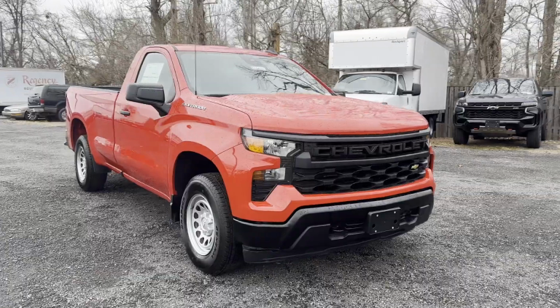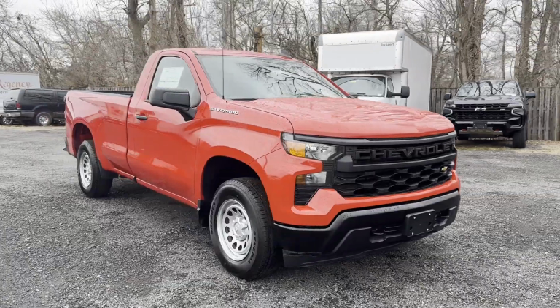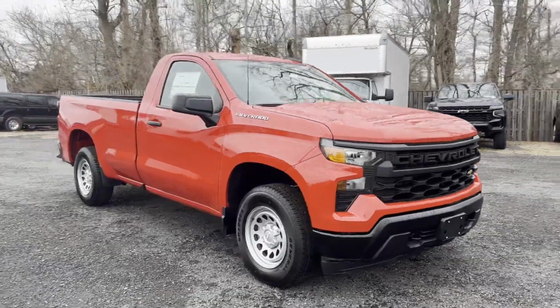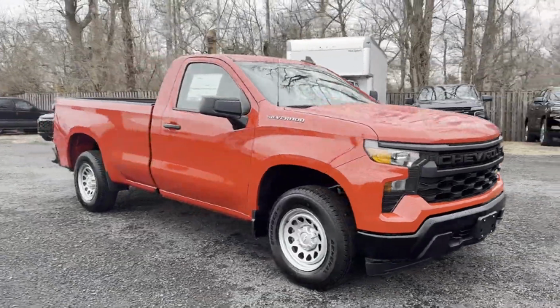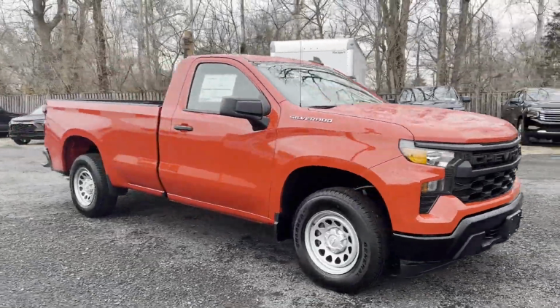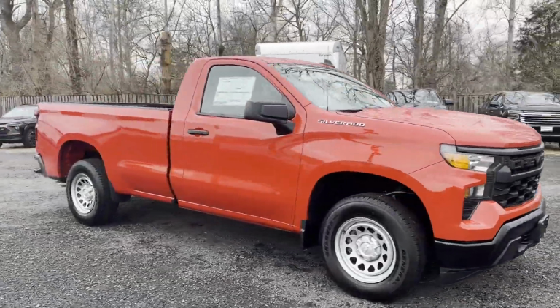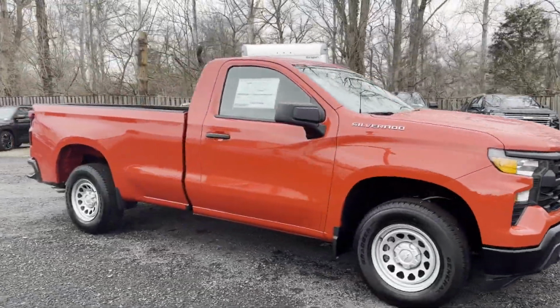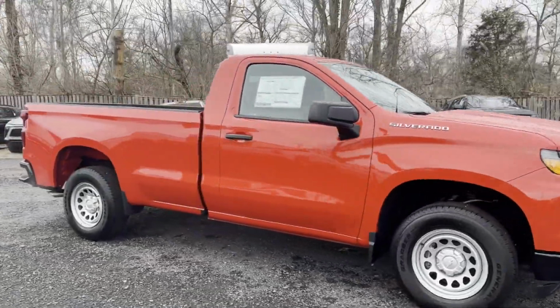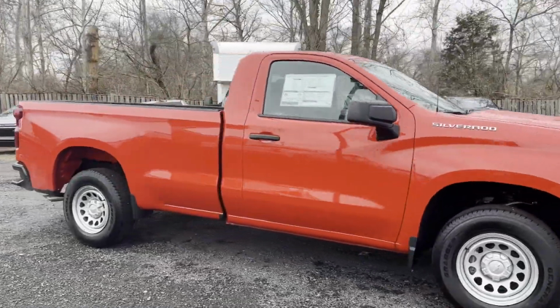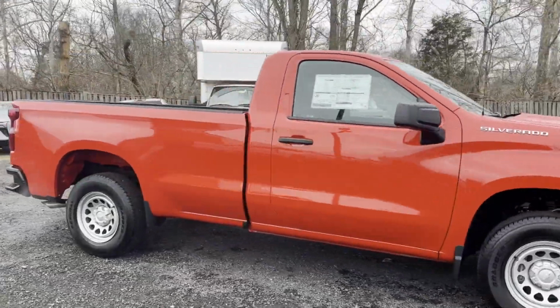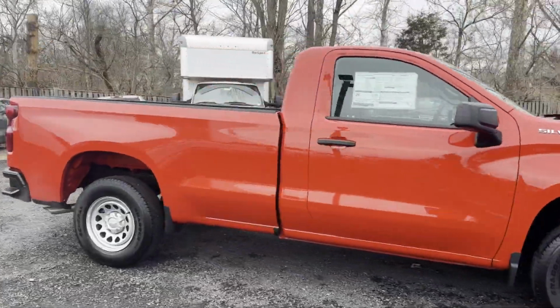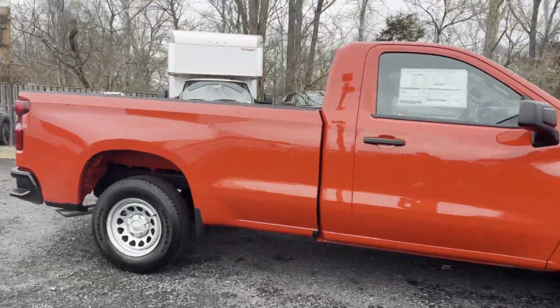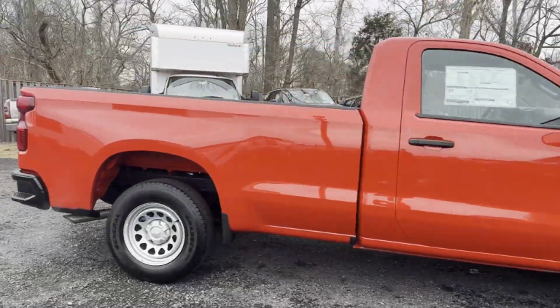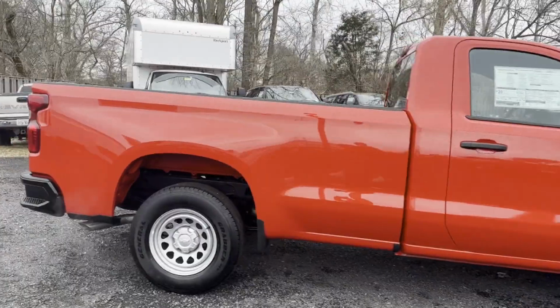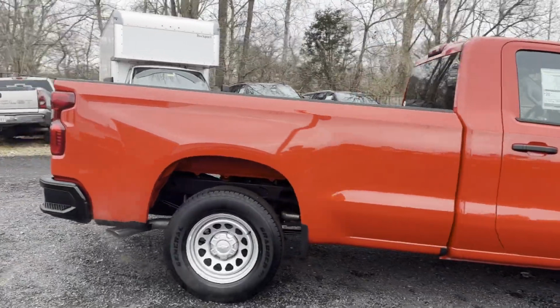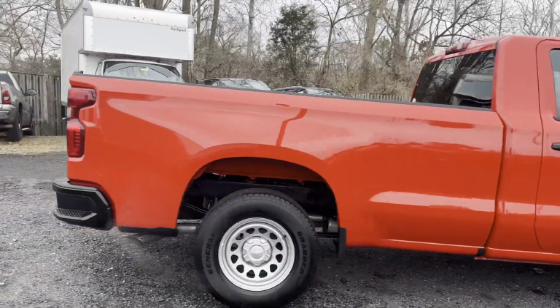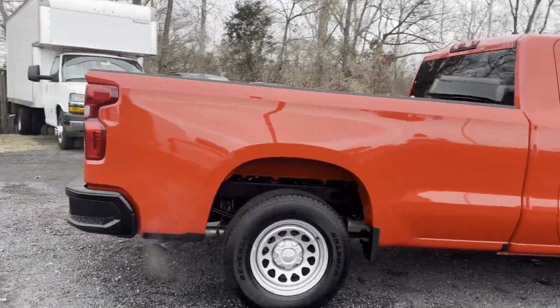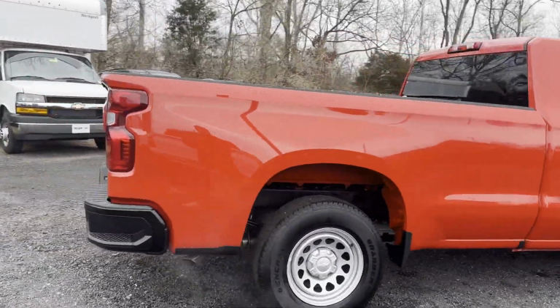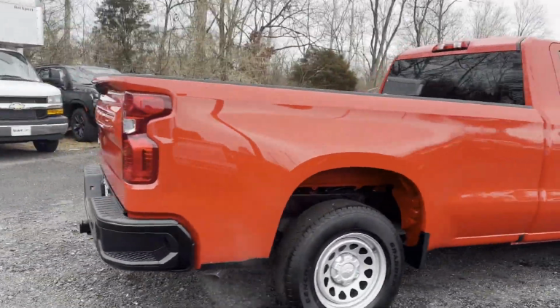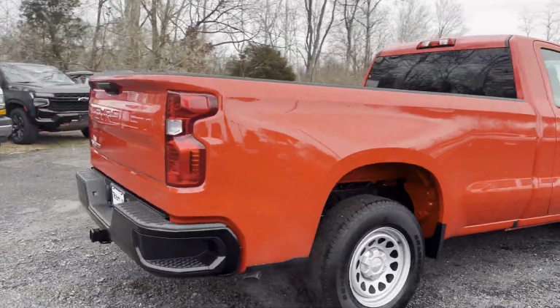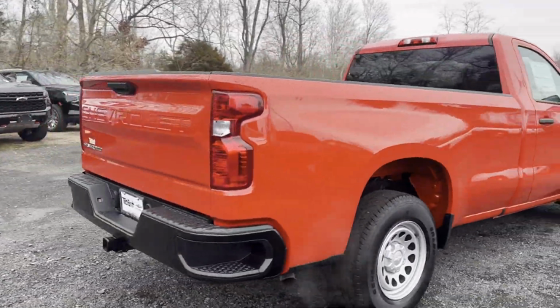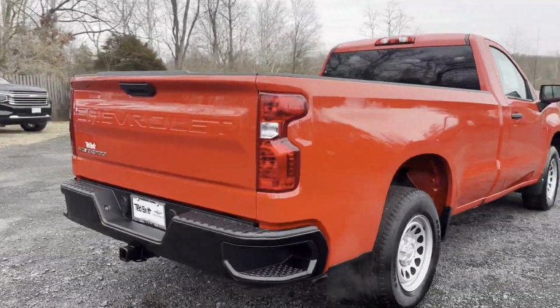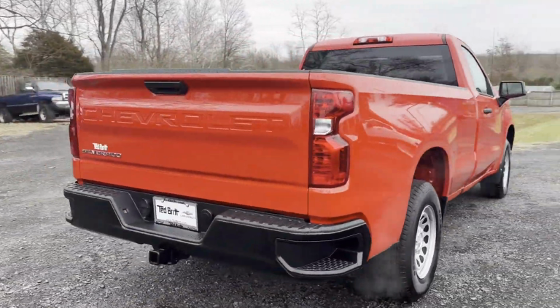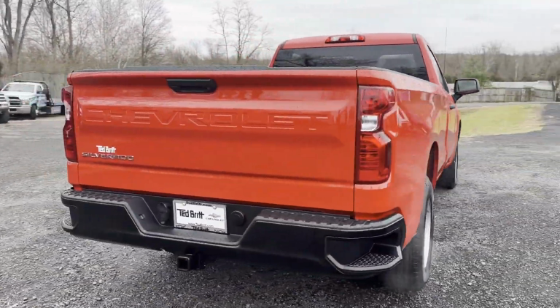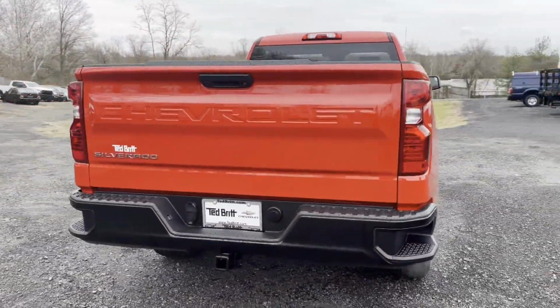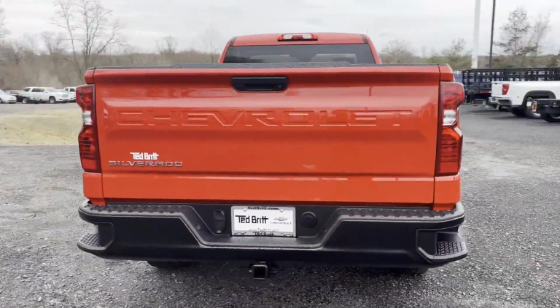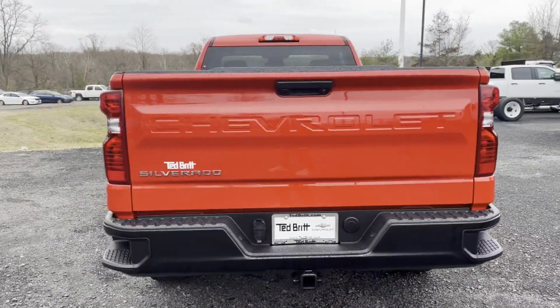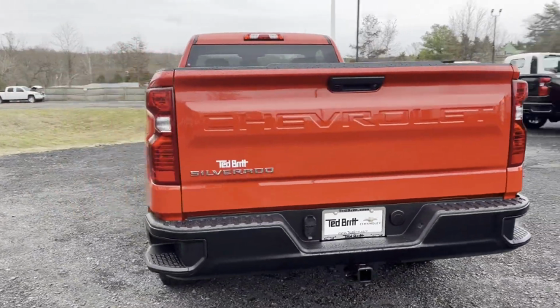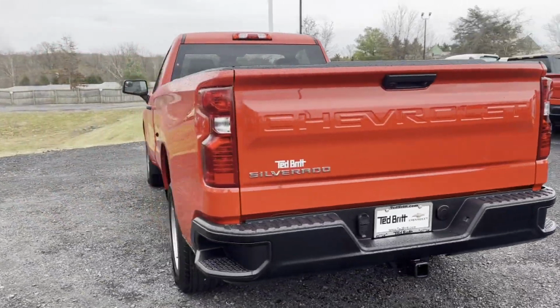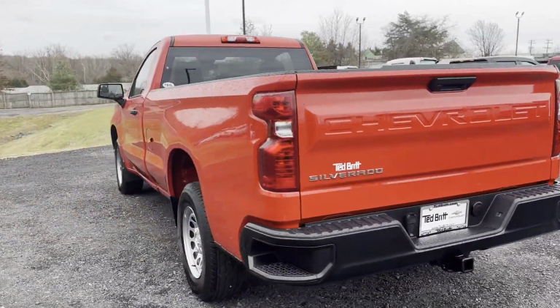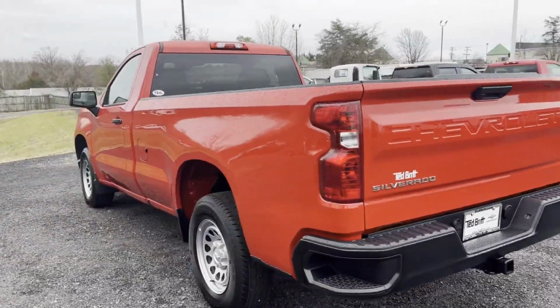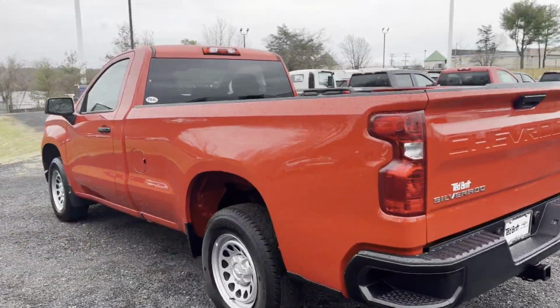2024 Chevrolet Silverado 1500. This truck delivers style and convenience as well as performance. It looks as sharp as it performs, with stylish features which include: